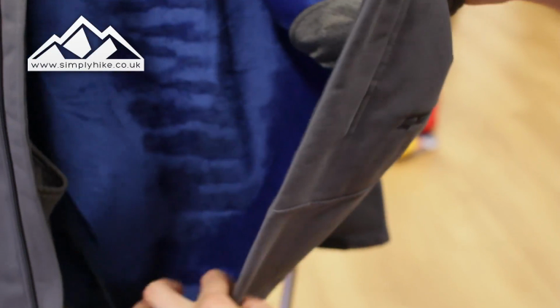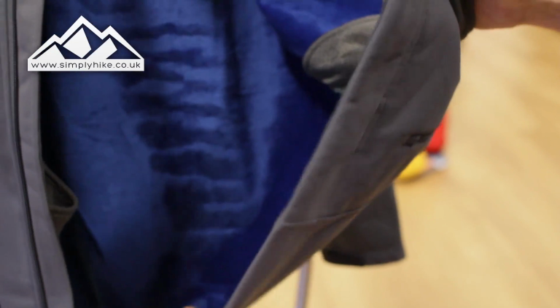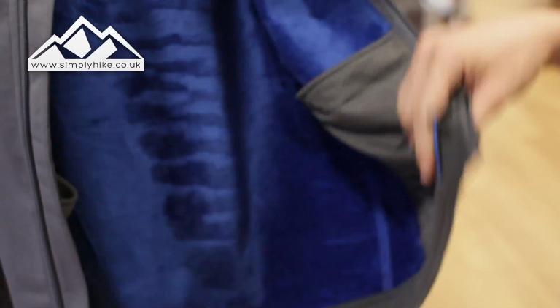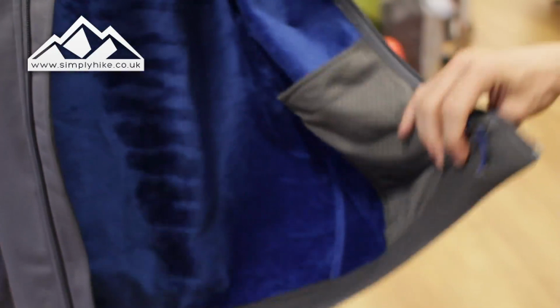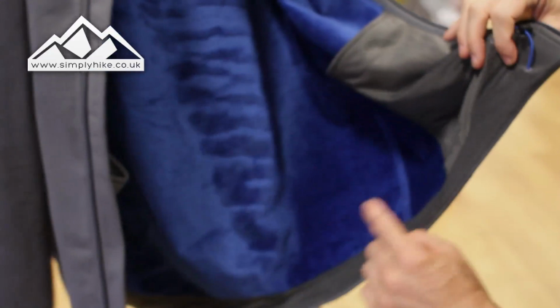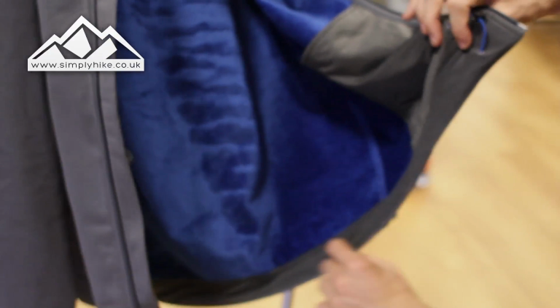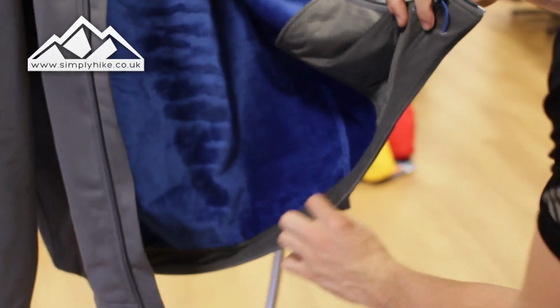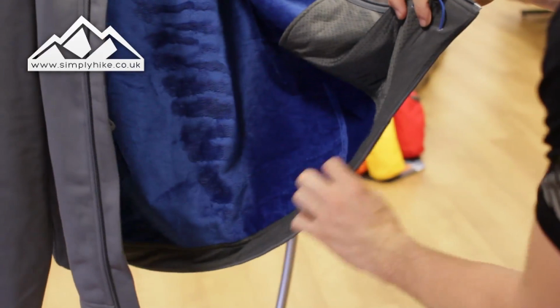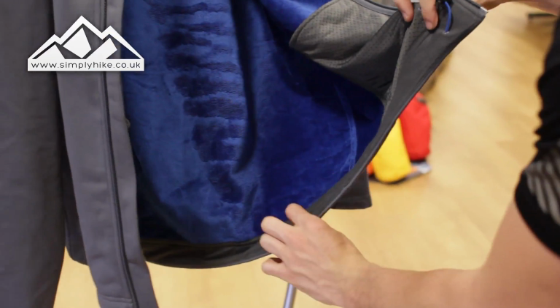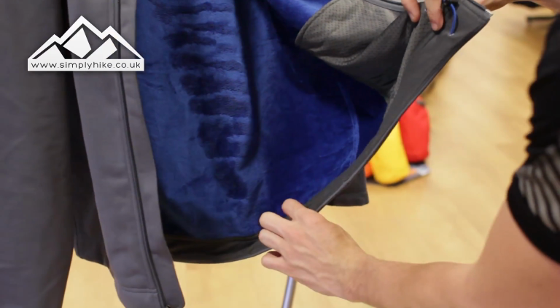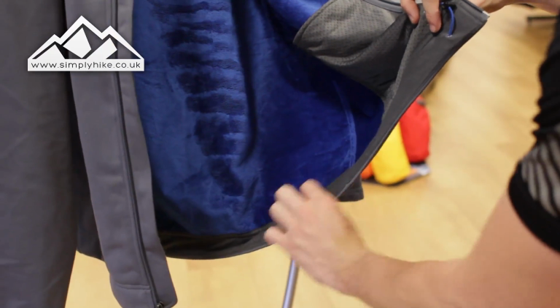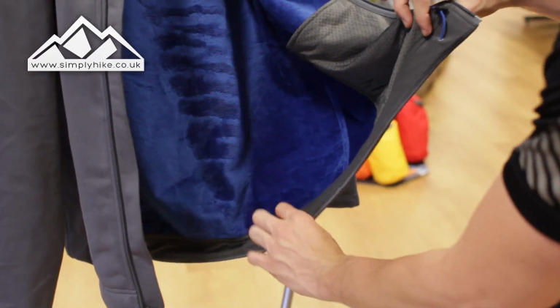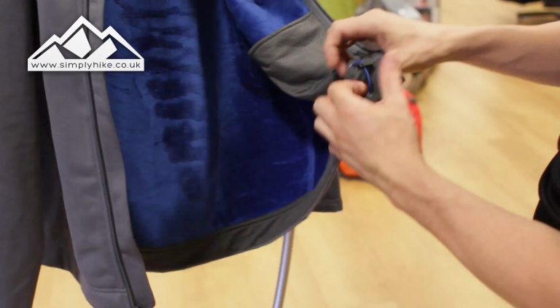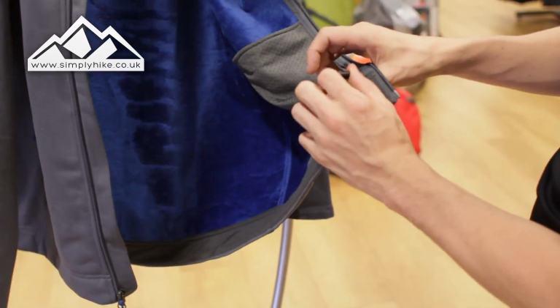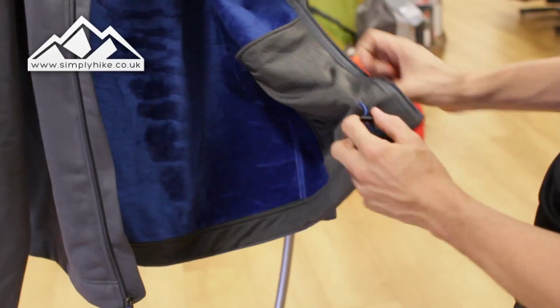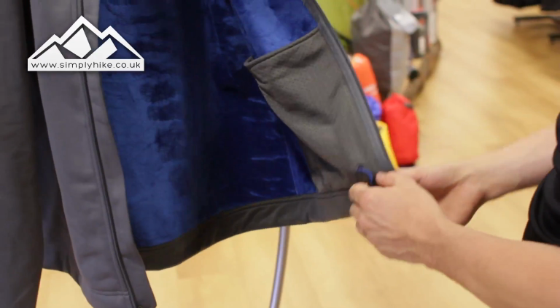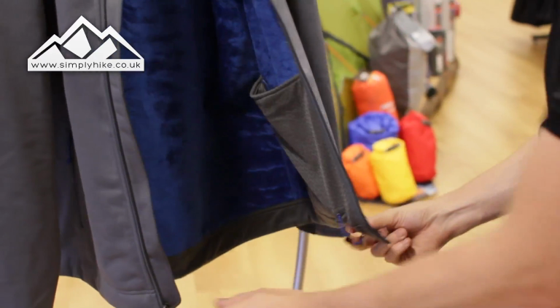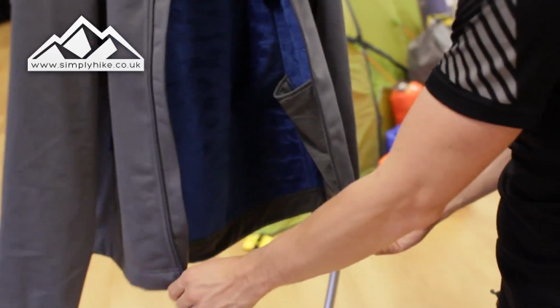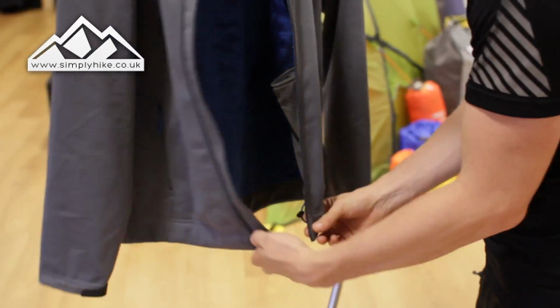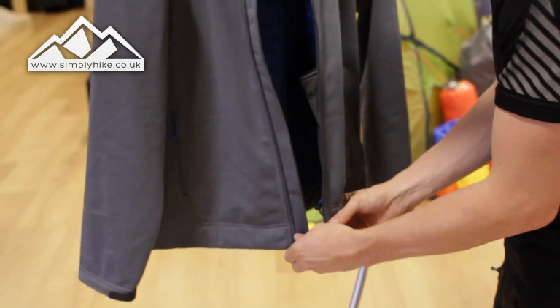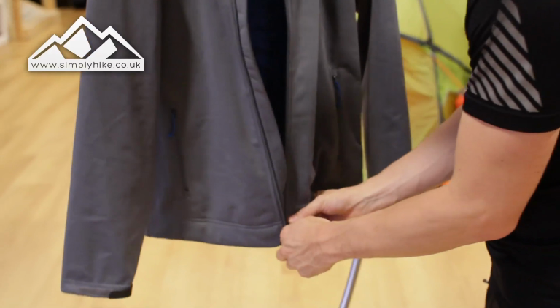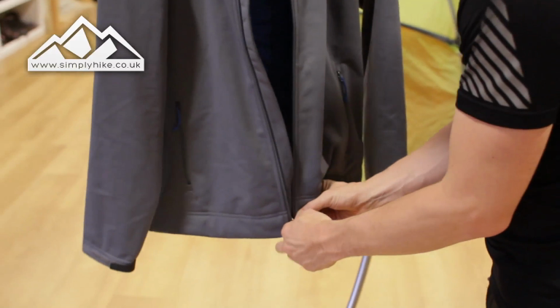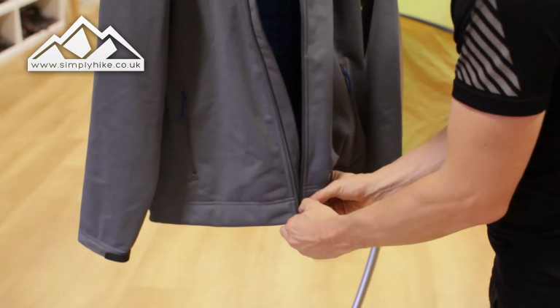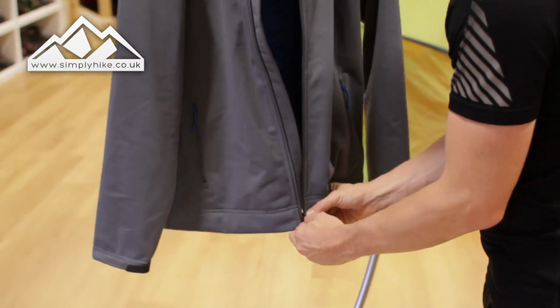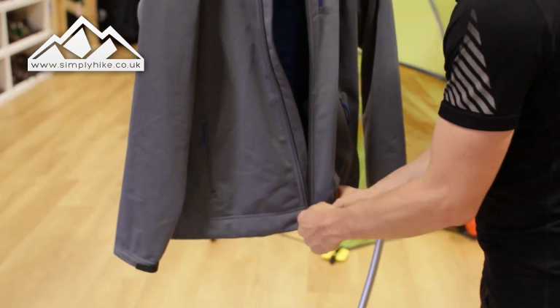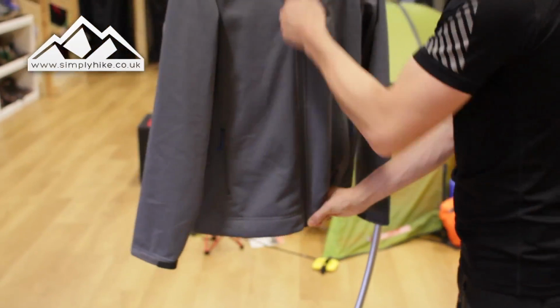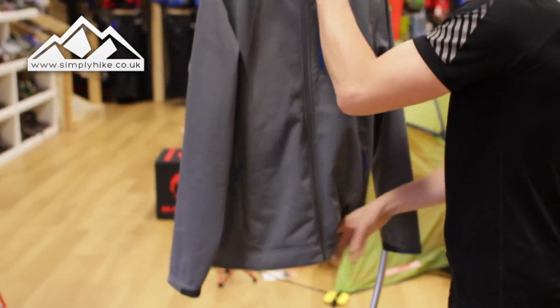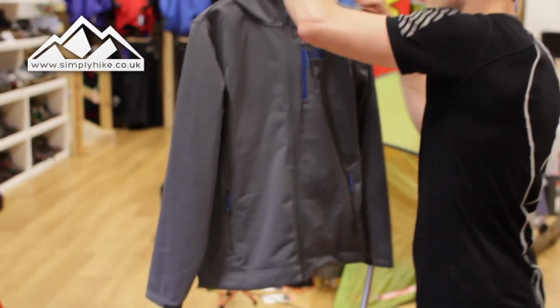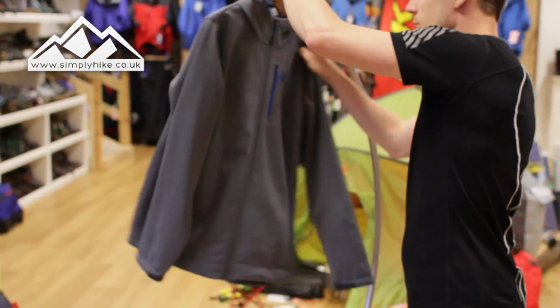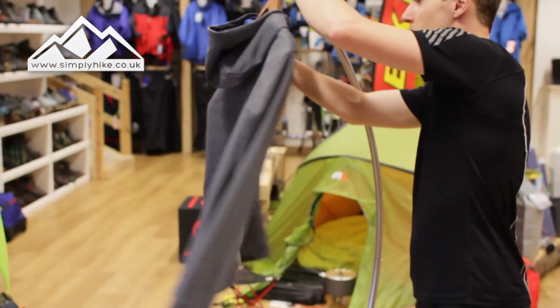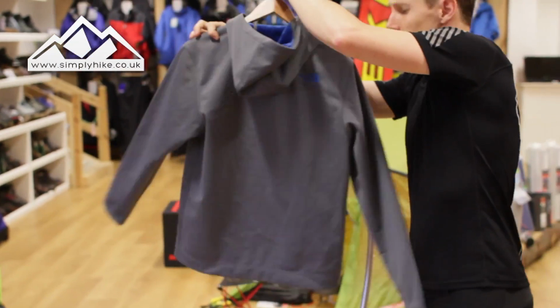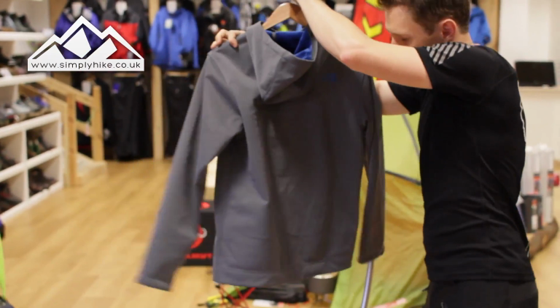You do have toggle systems on the bottom, which helps draw the lower section in. Traditionally they're normally on the base part, but here they've just placed them slightly differently to be a little bit different.